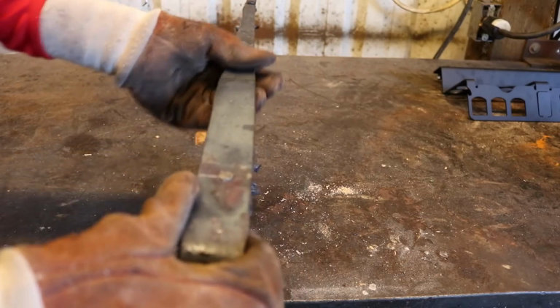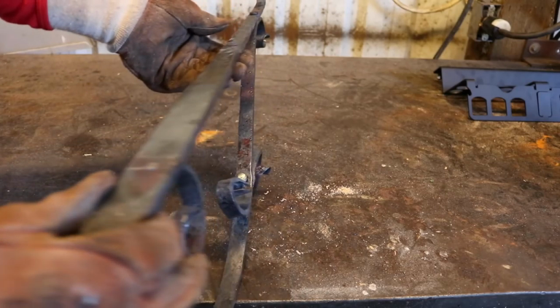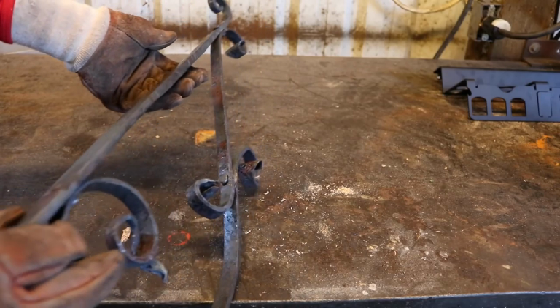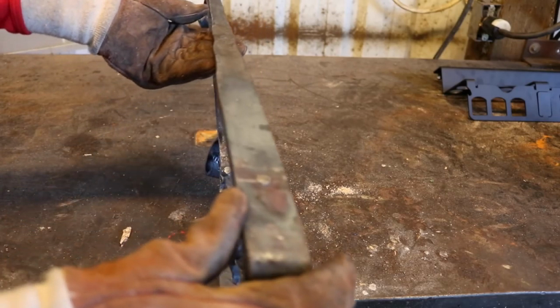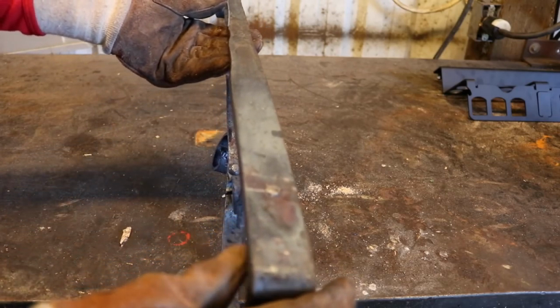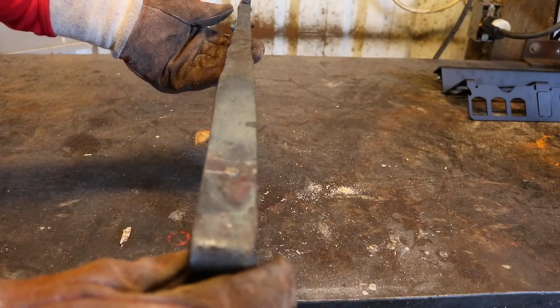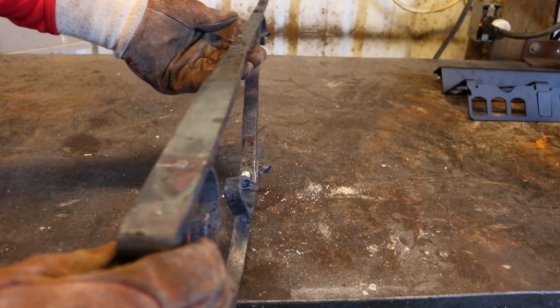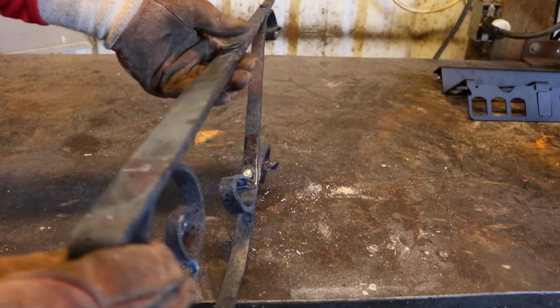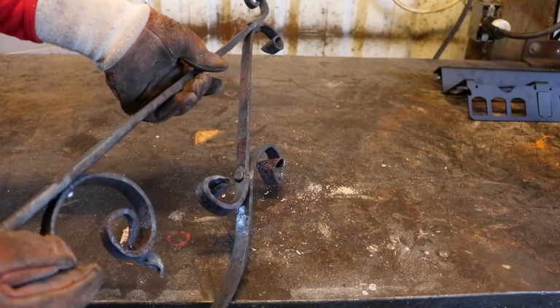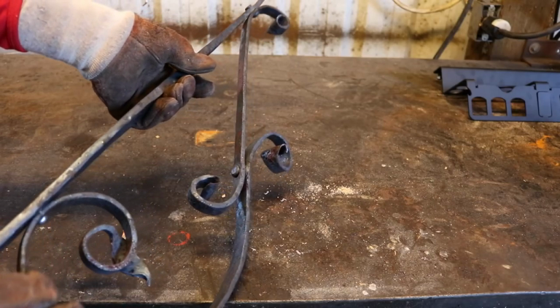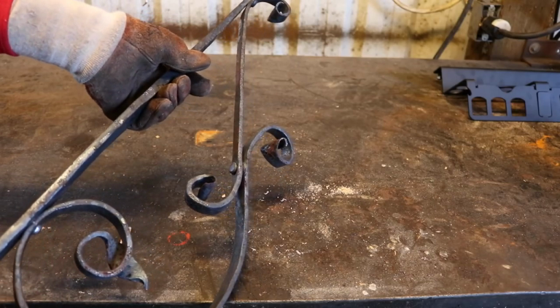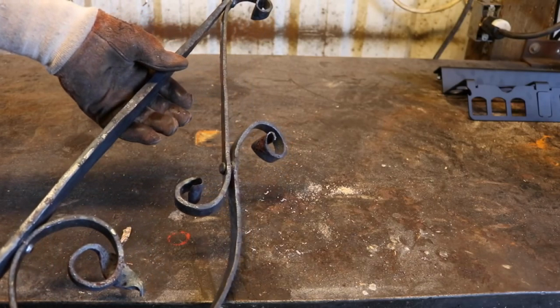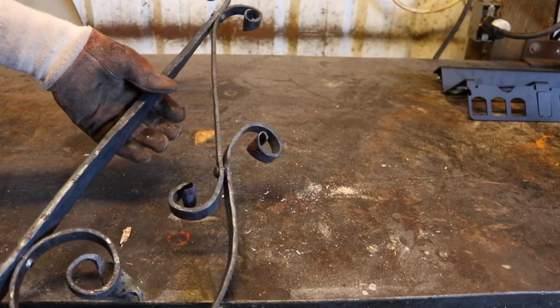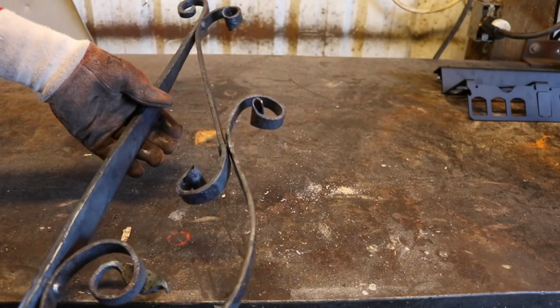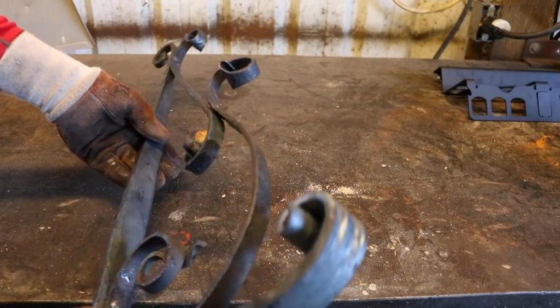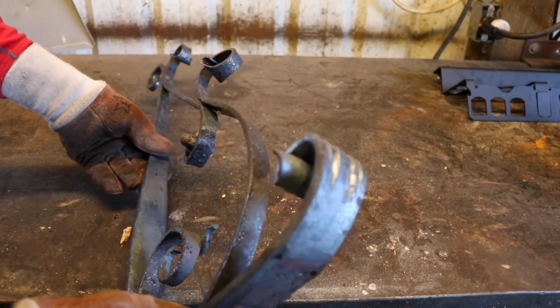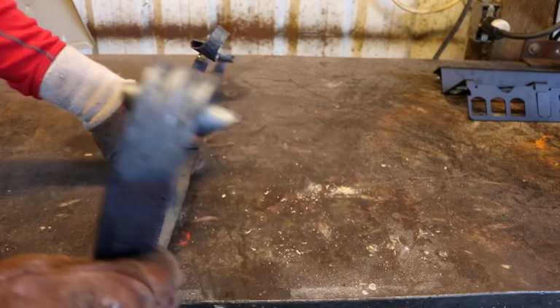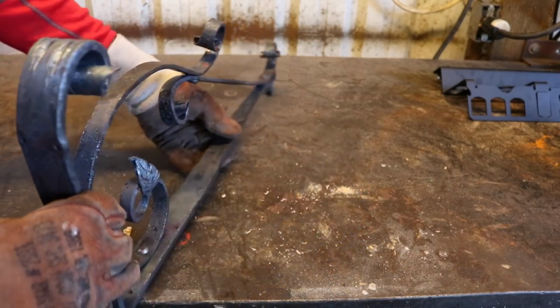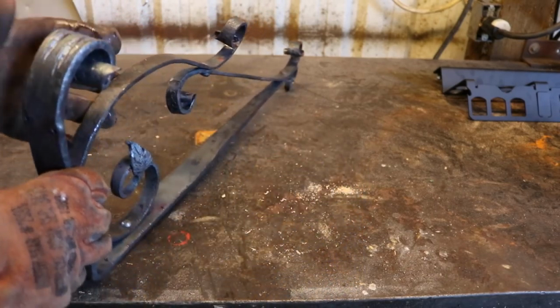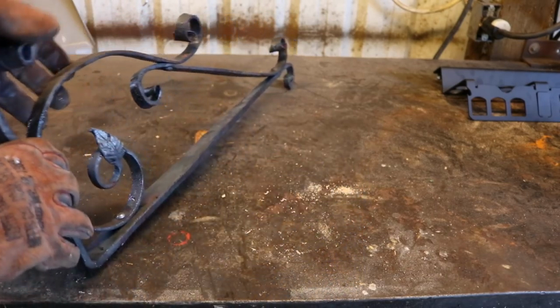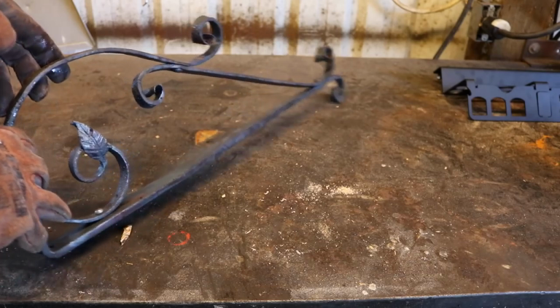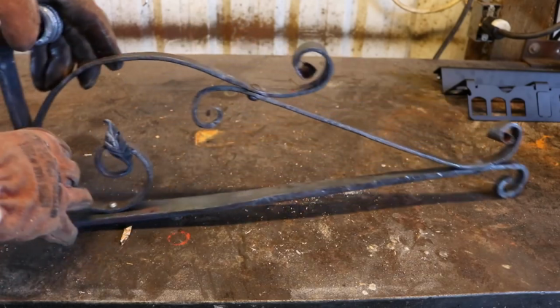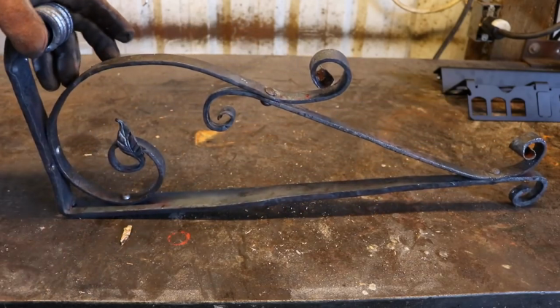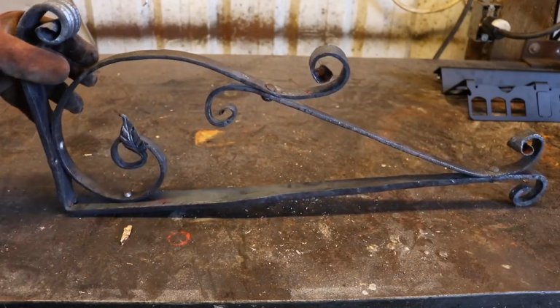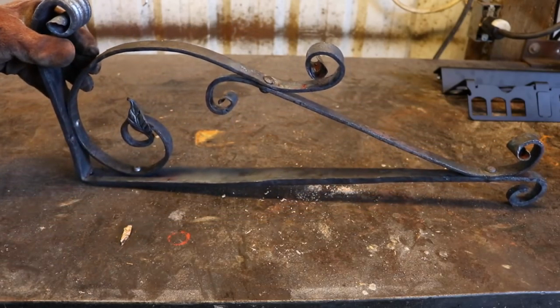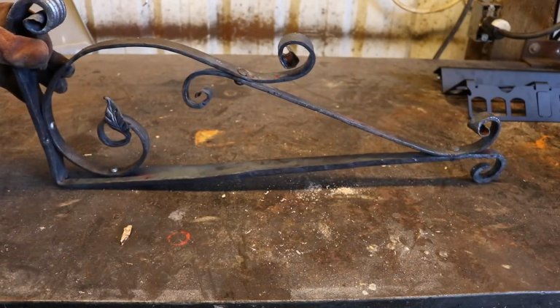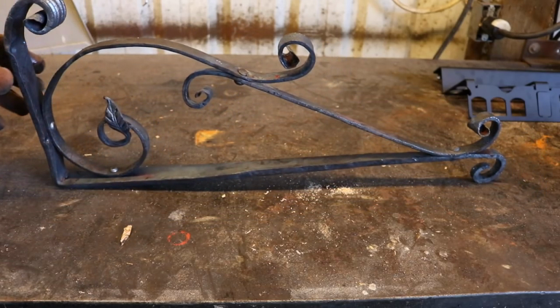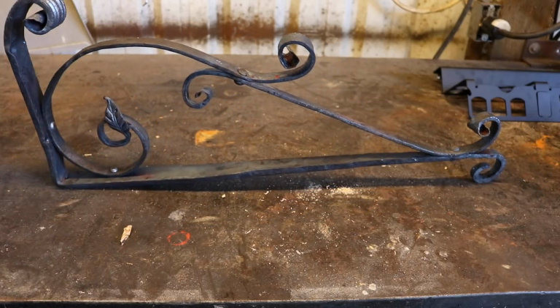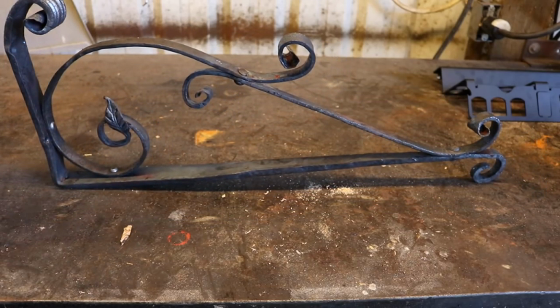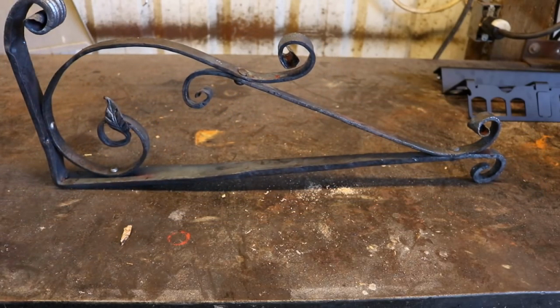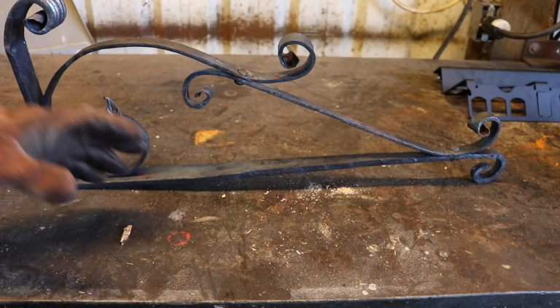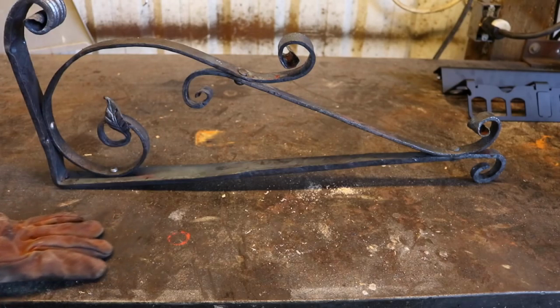Very crude, but that's how detailed the class was — doing the hot rivets and all of those things. It was actually quite wonderful, a very wonderful opportunity.